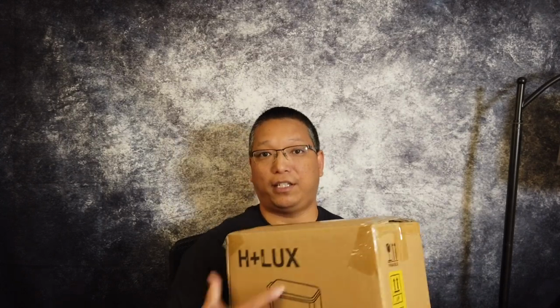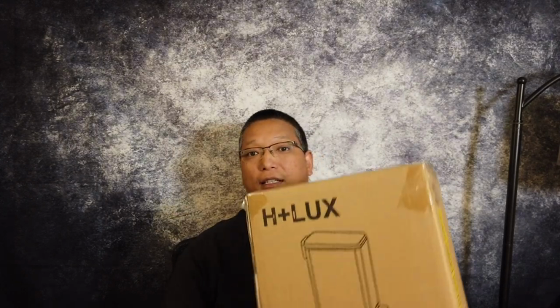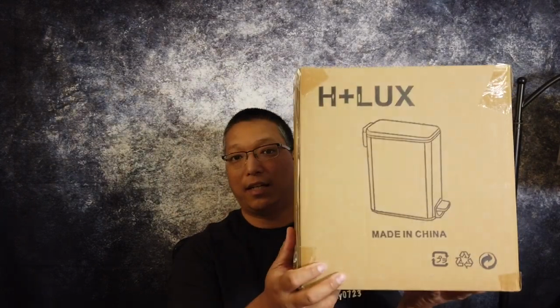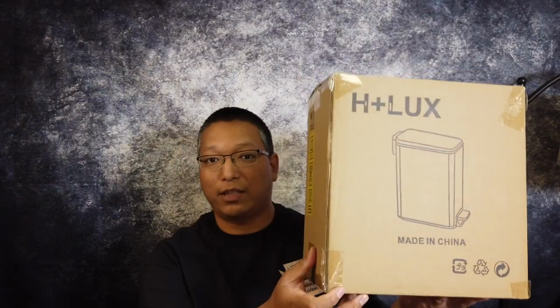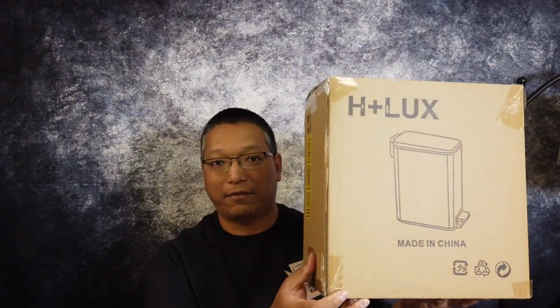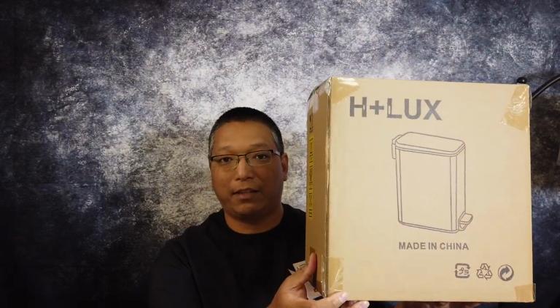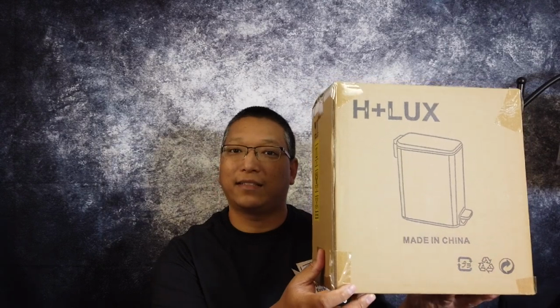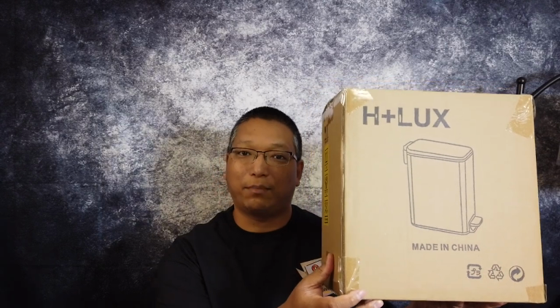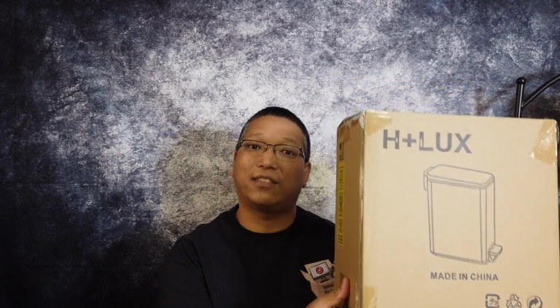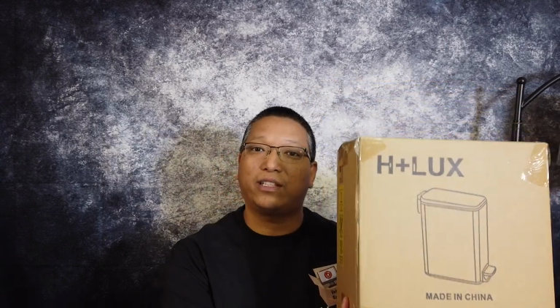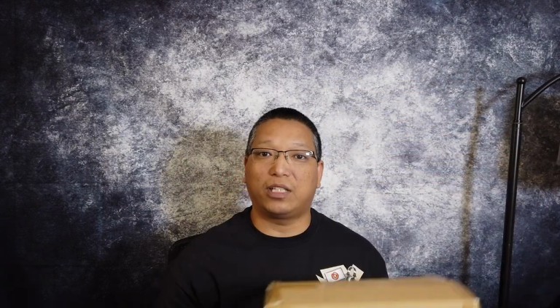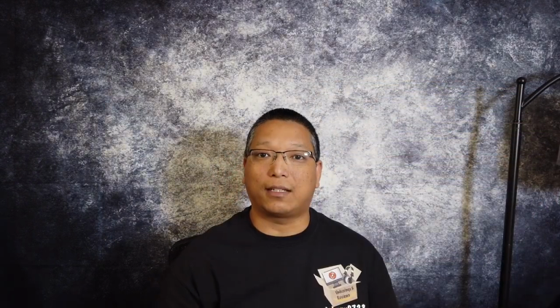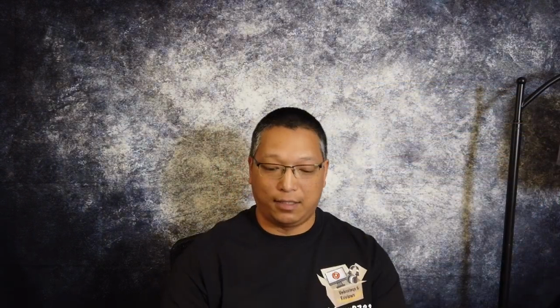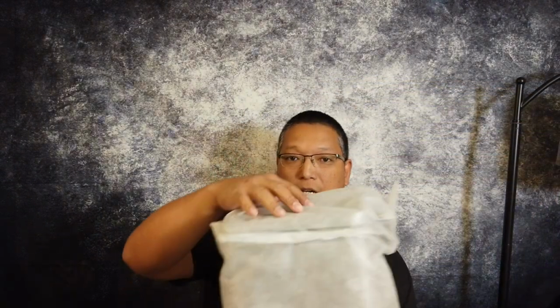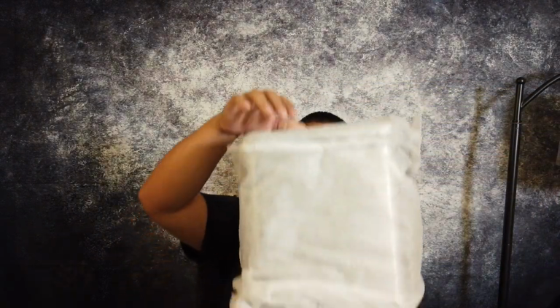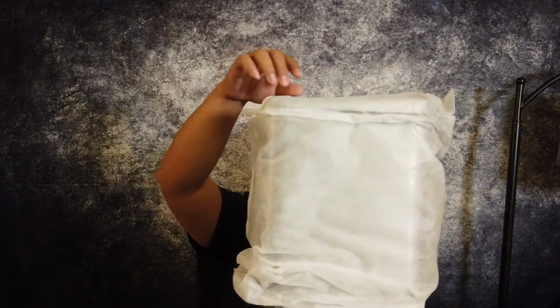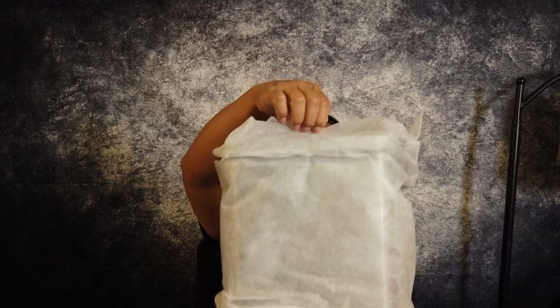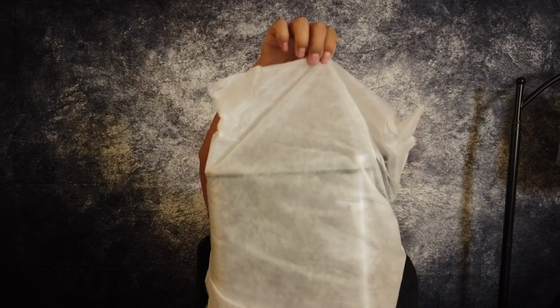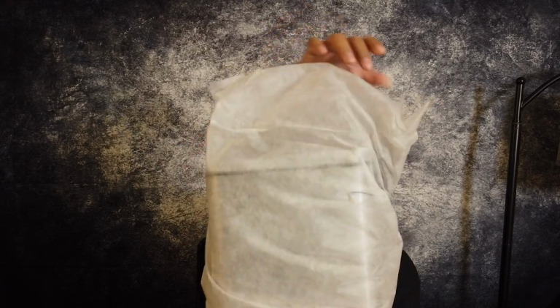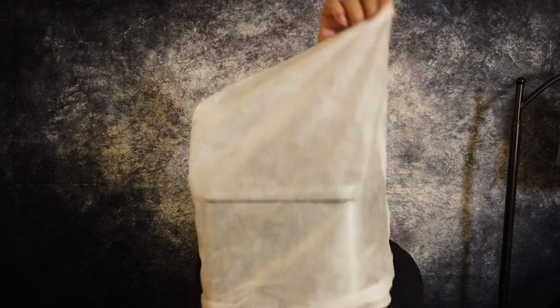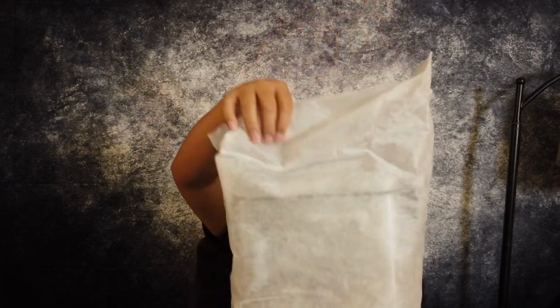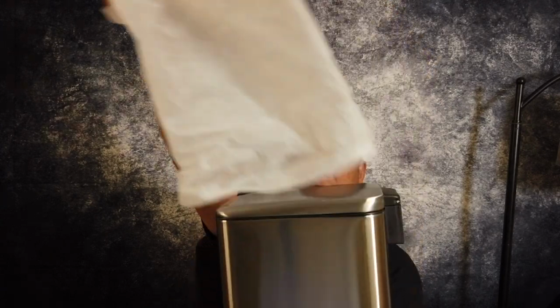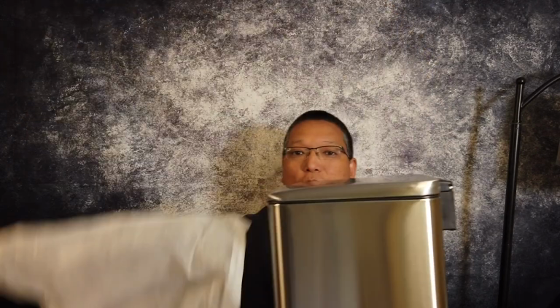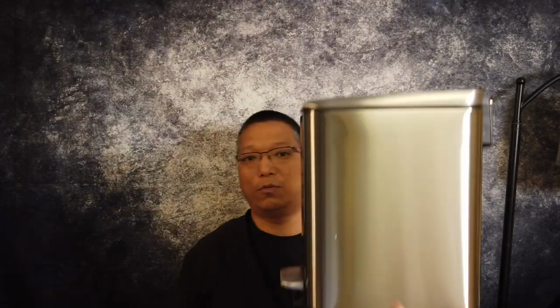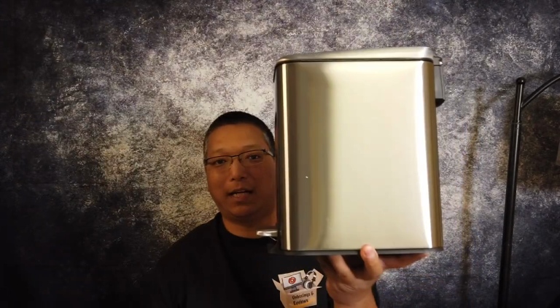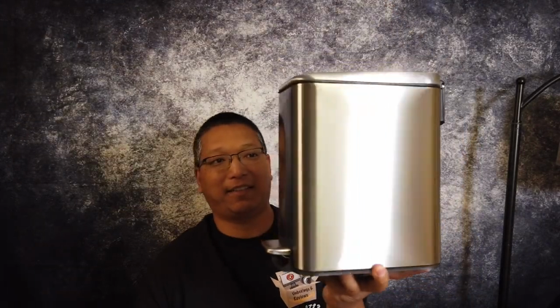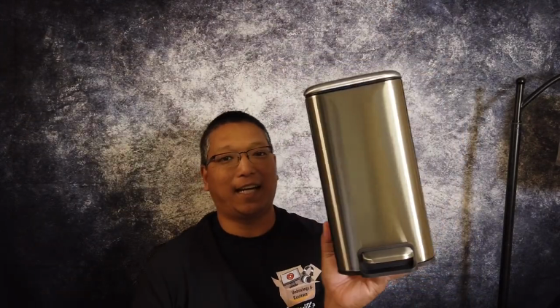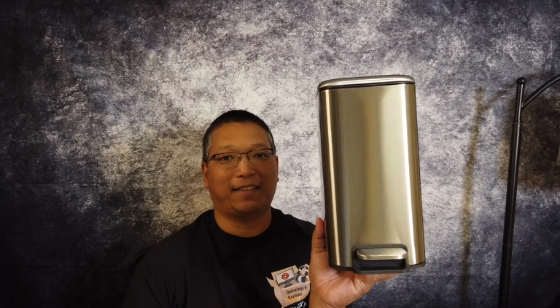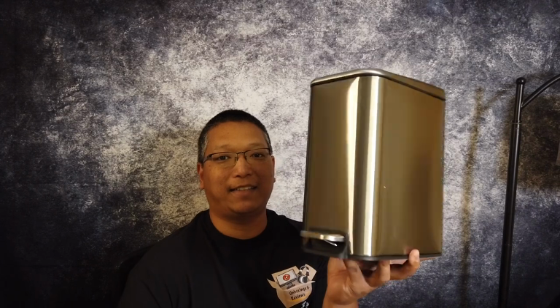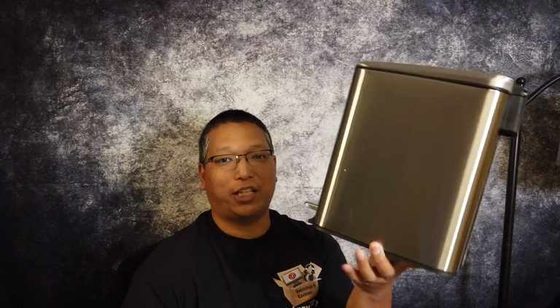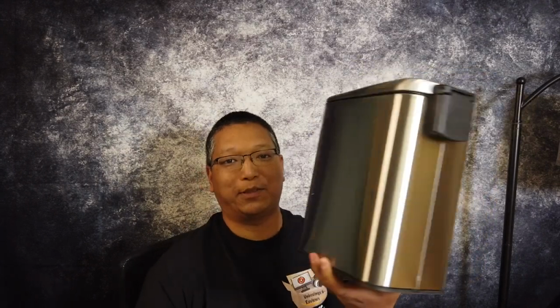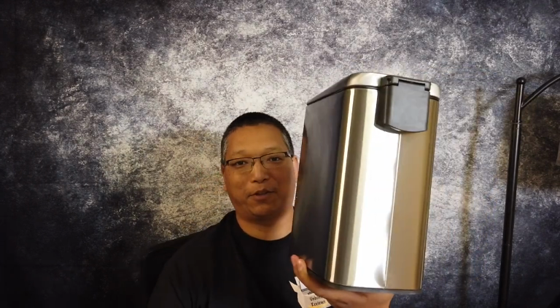So here it is right here — this is what it looks like. Let me go ahead and take it out of the box and quickly show you. Wow, this is exactly the size and shape I was looking for.